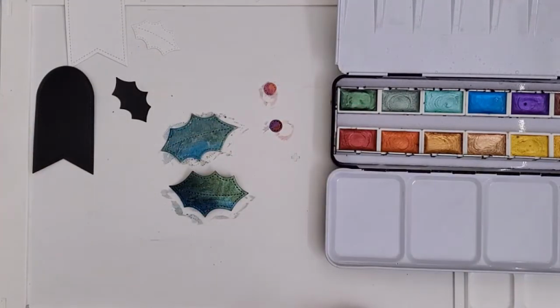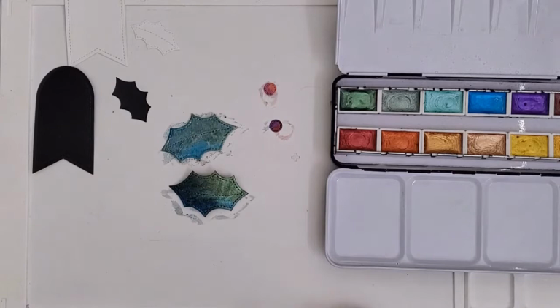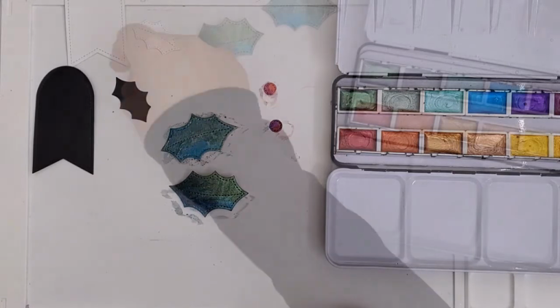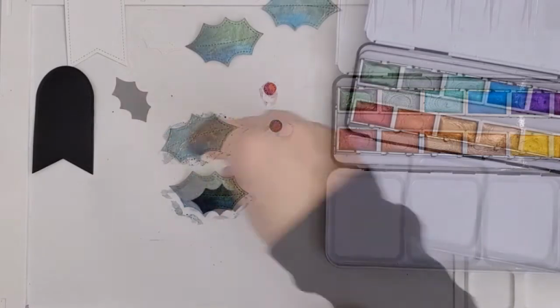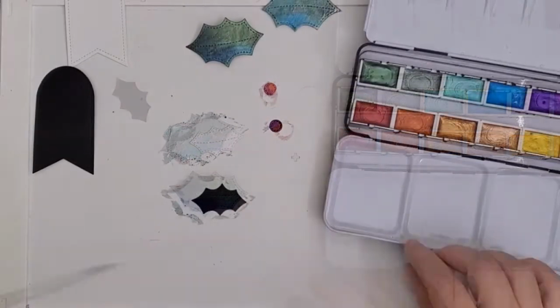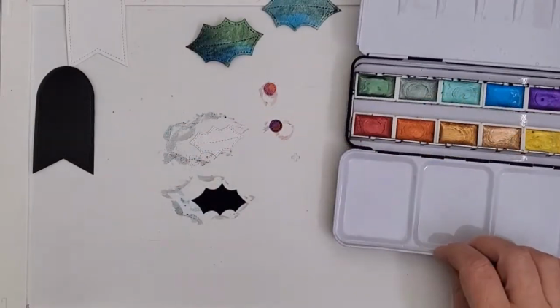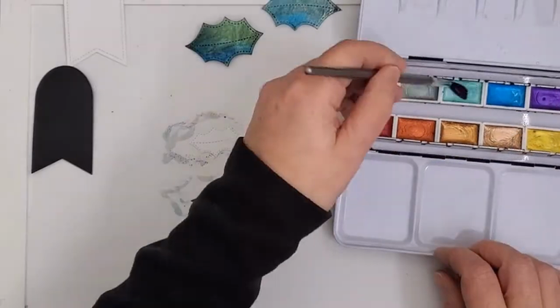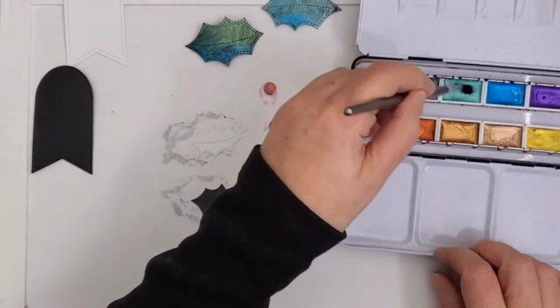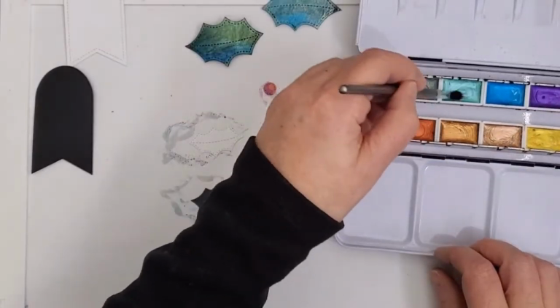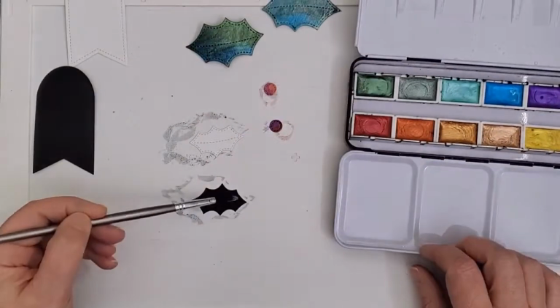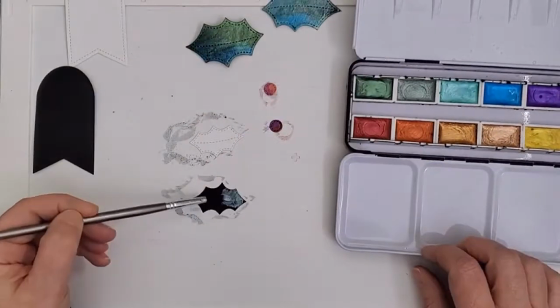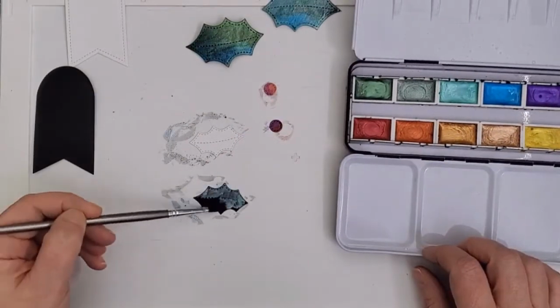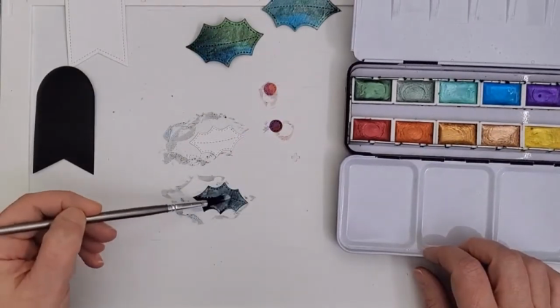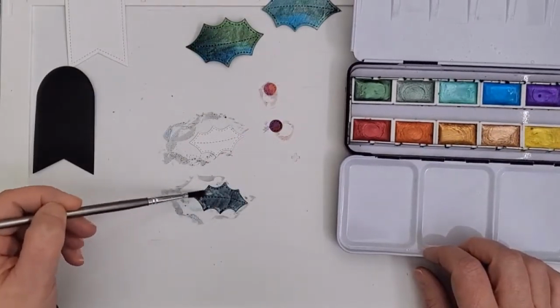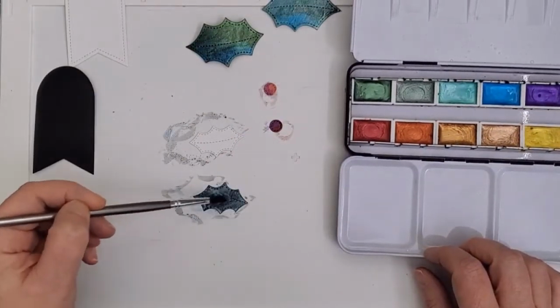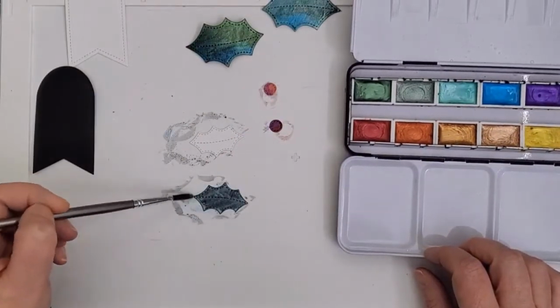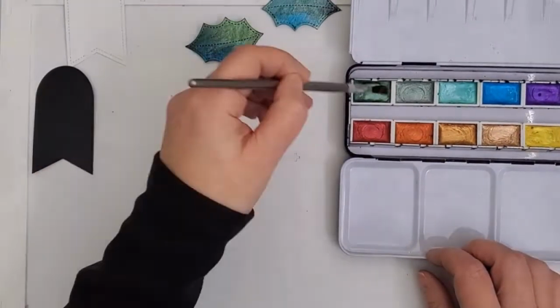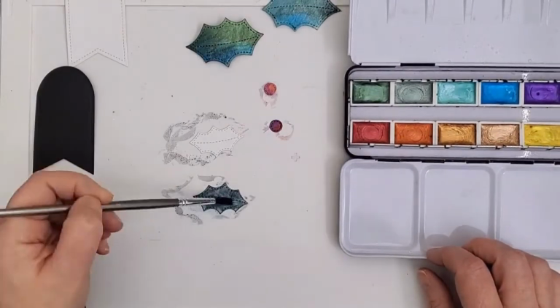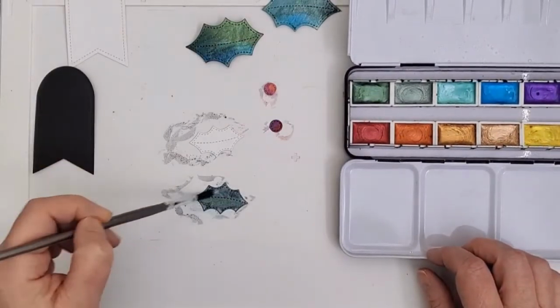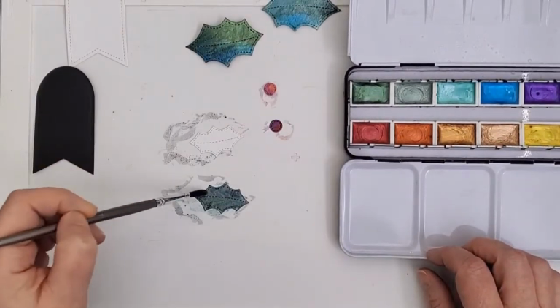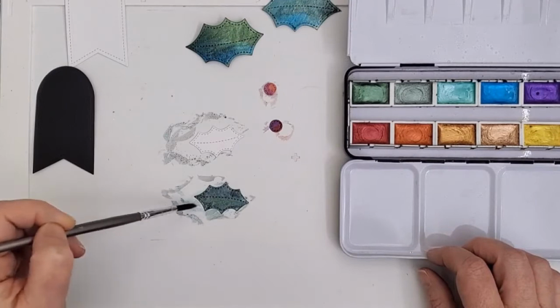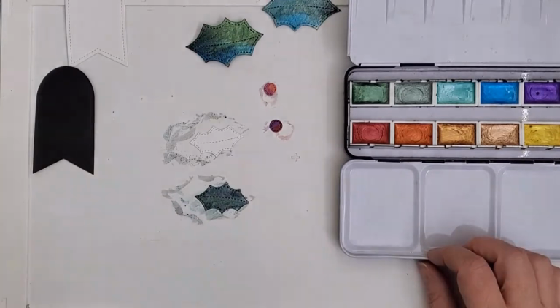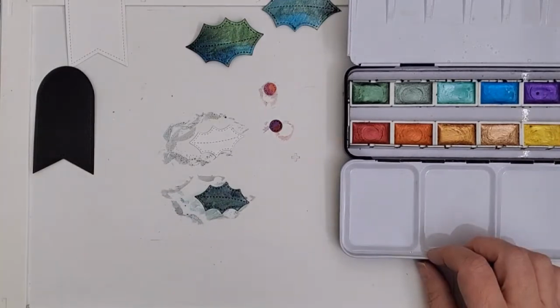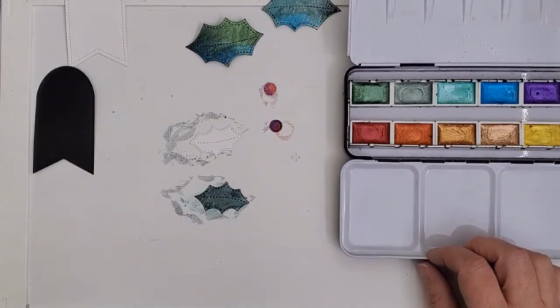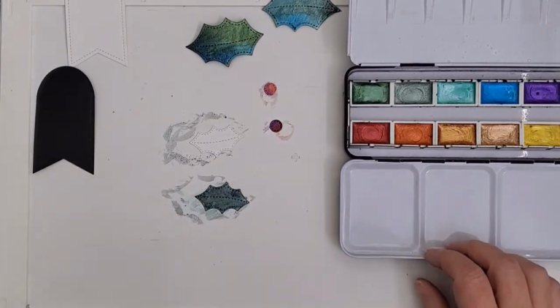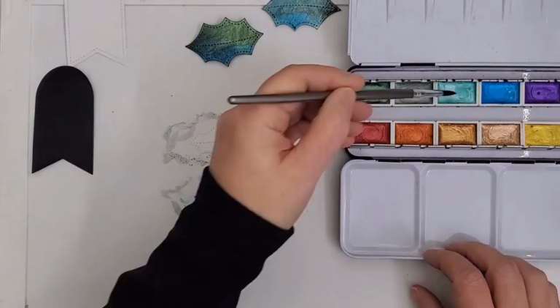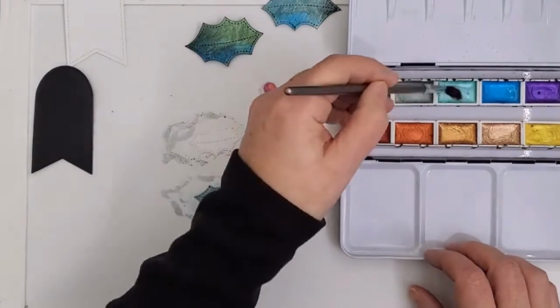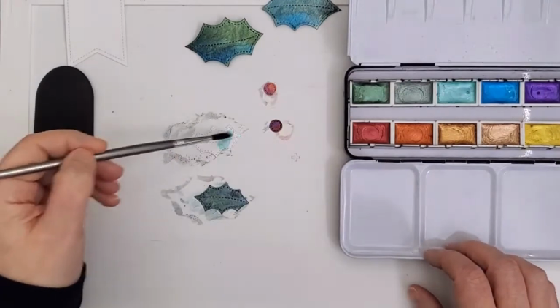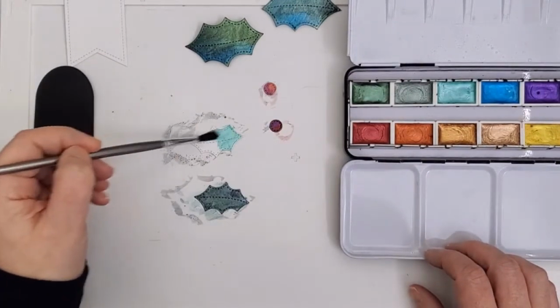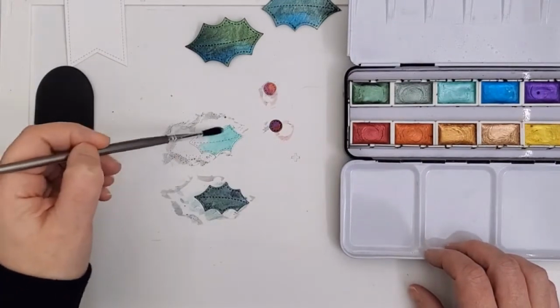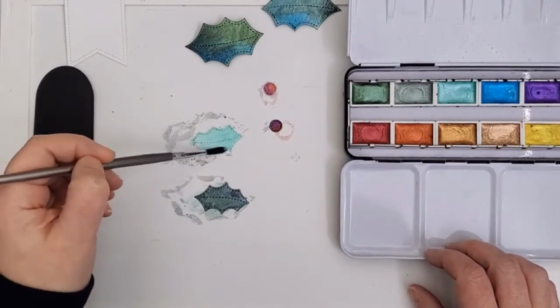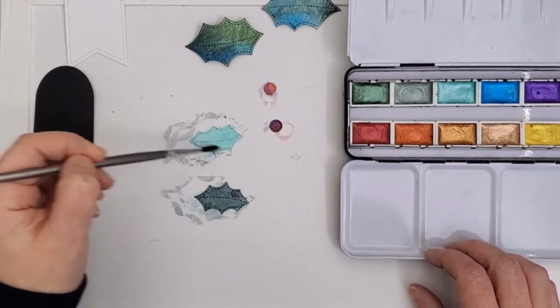For the smaller leaves I started with the pale aqua this time, and again the look is quite a bit different. I went back in with the original green as my blending color this time.